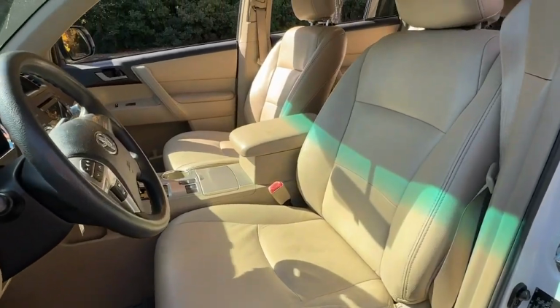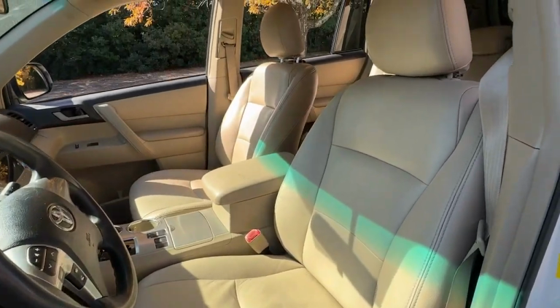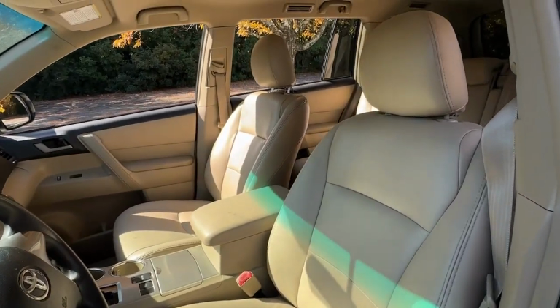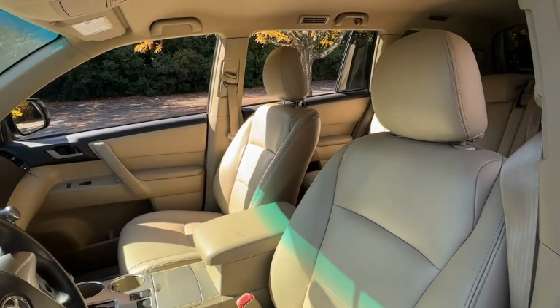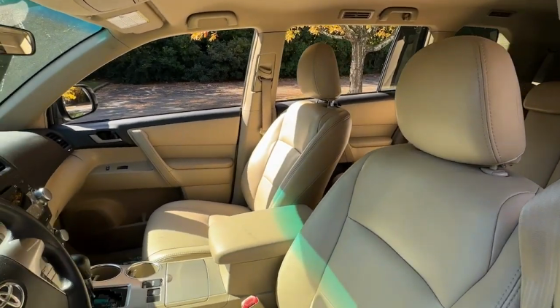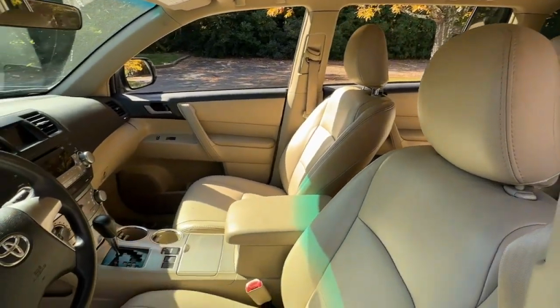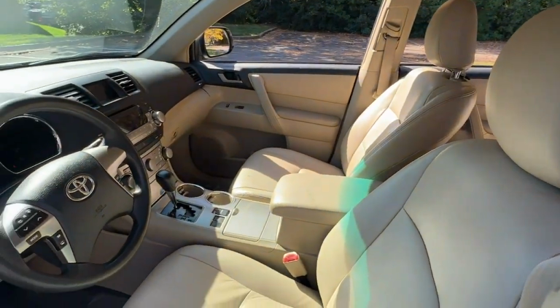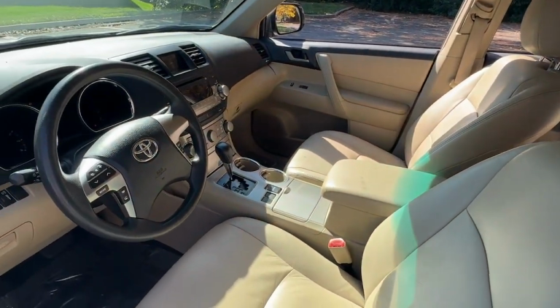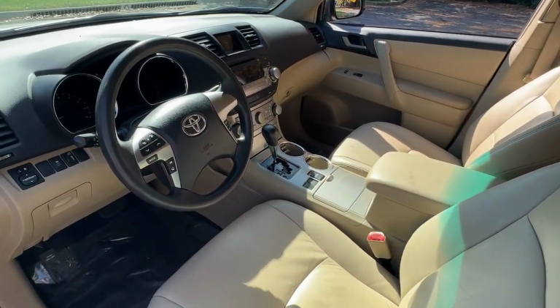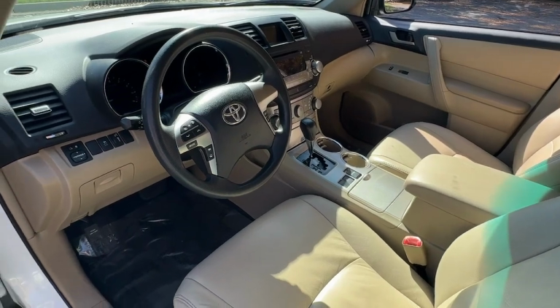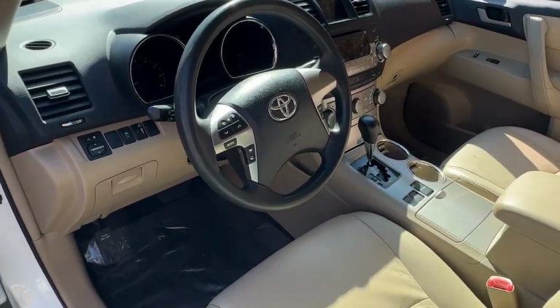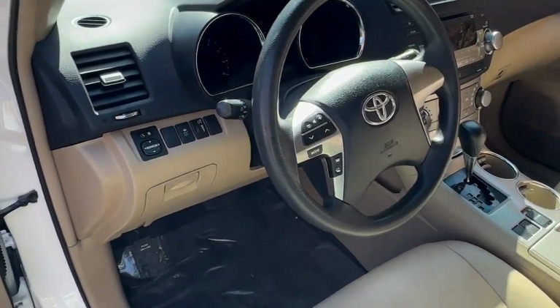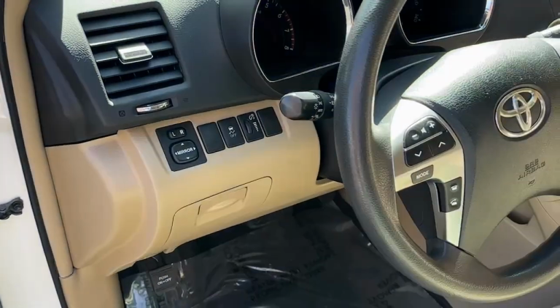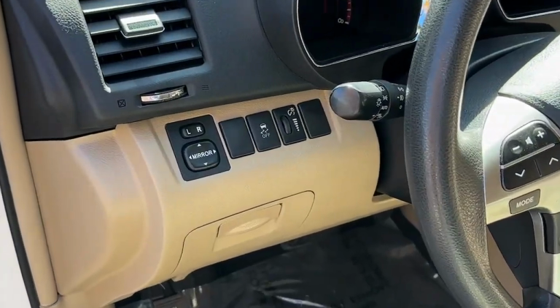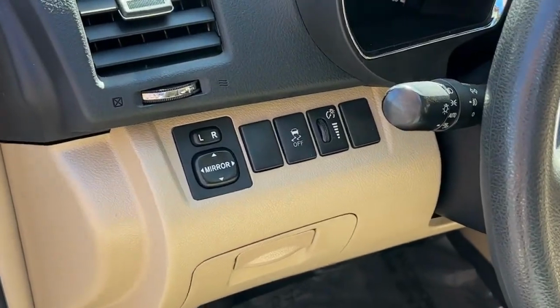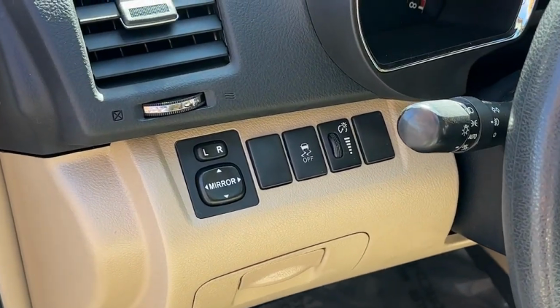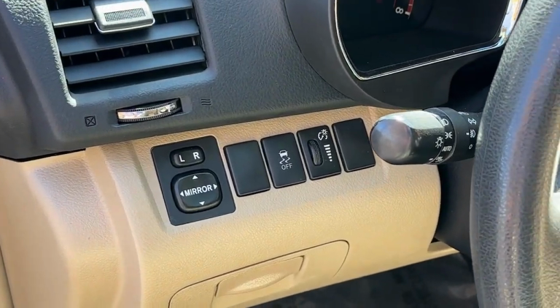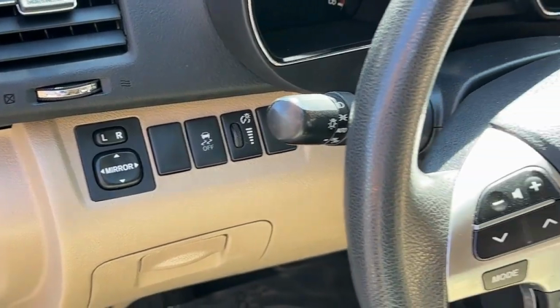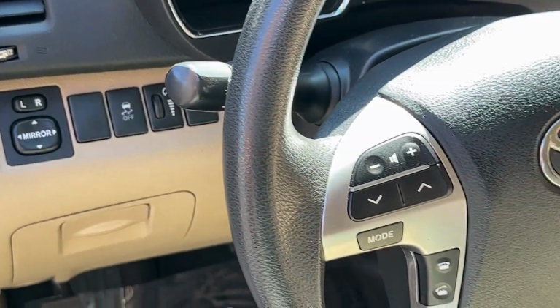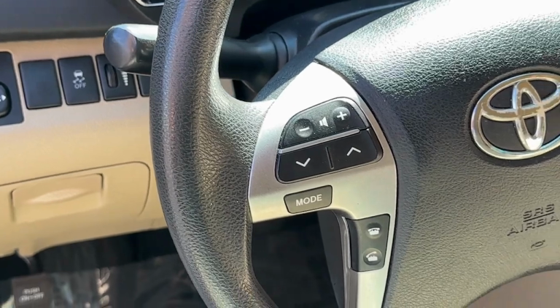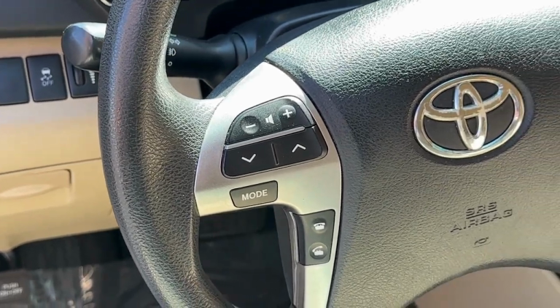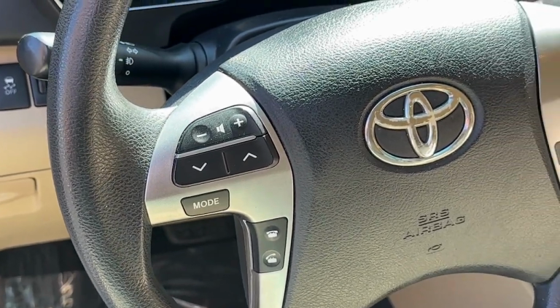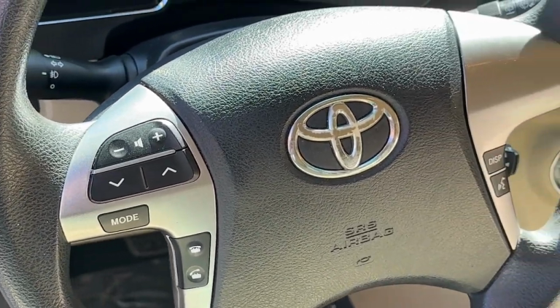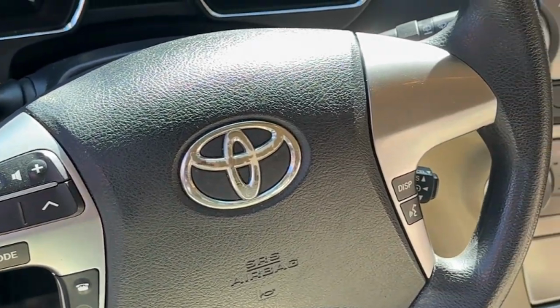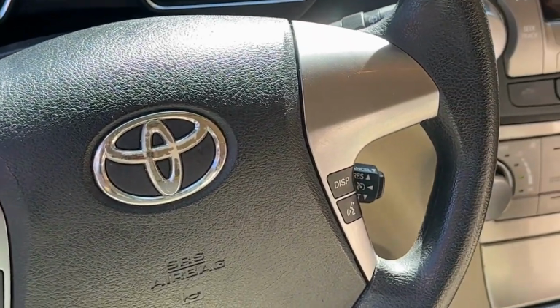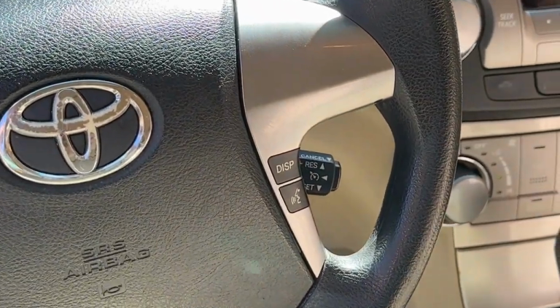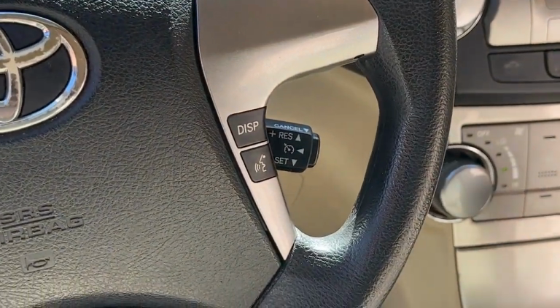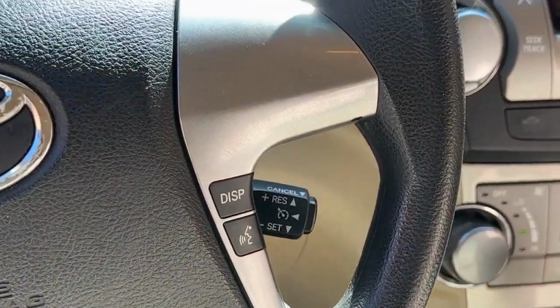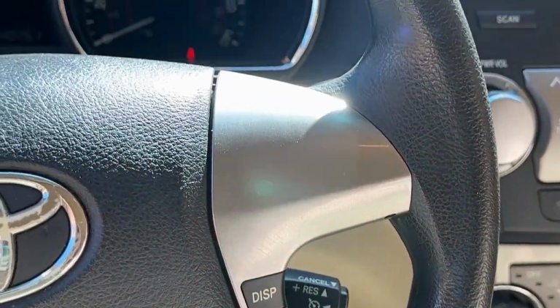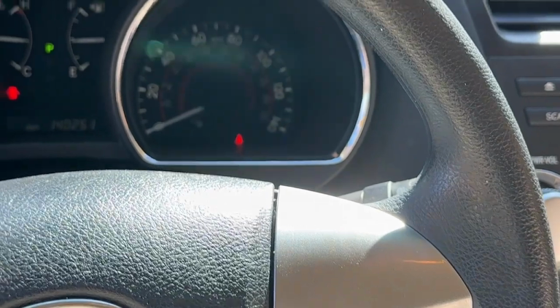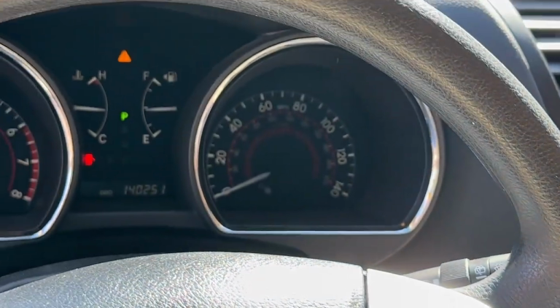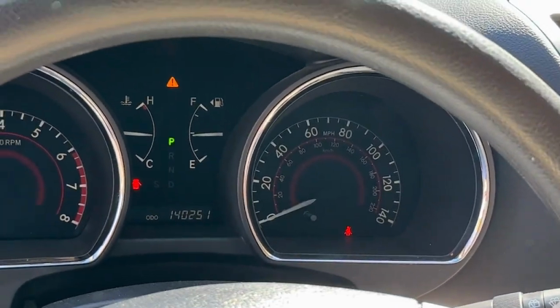The following are some of this vehicle's highlighted options: moonroof, keyless entry, heated mirrors, fog lamps, backup camera, power lift gate, steering wheel audio controls, aluminum wheels, heated front seat, rear AC.